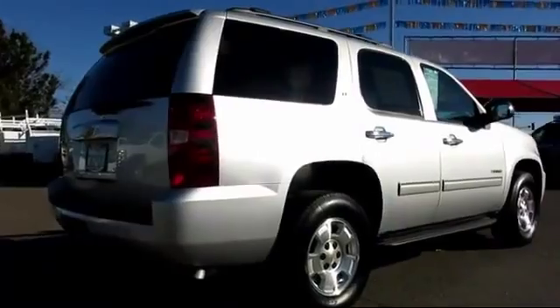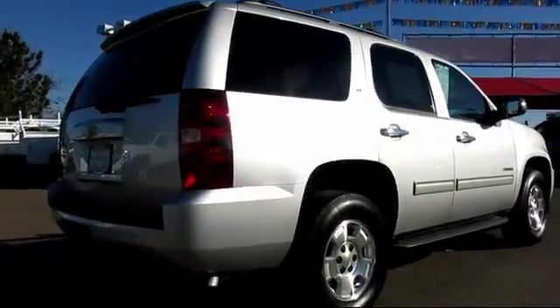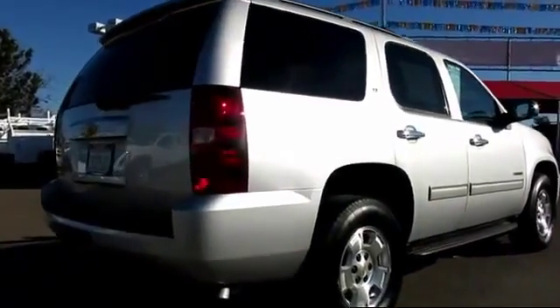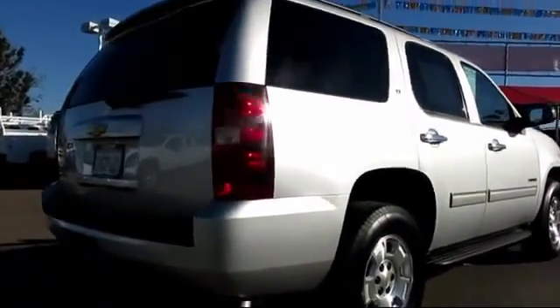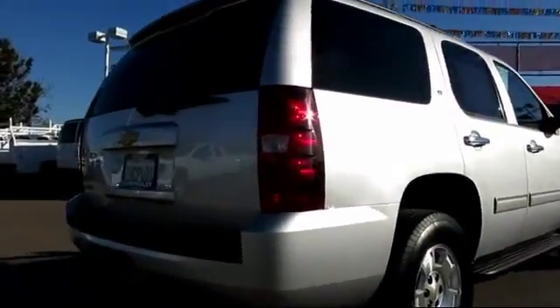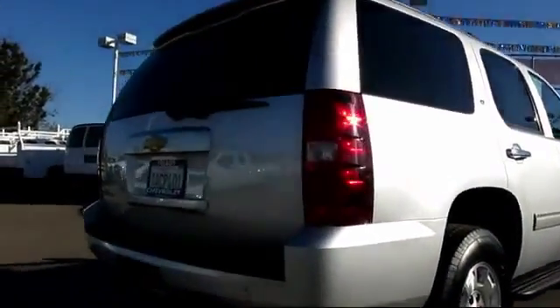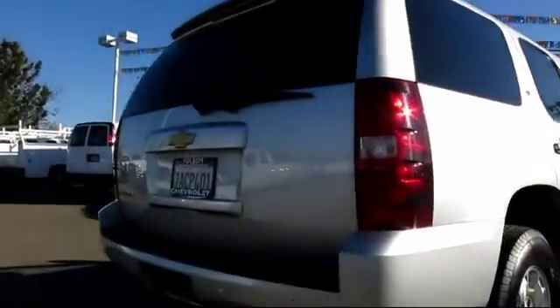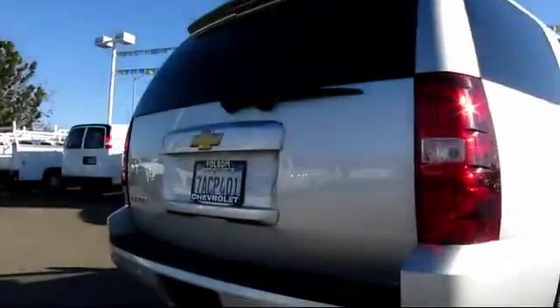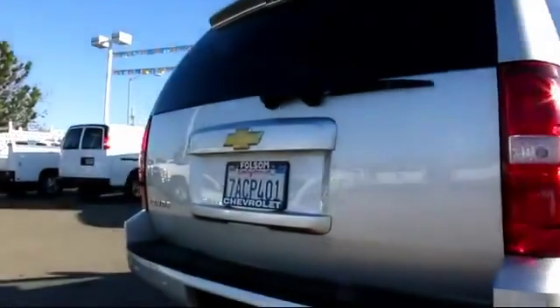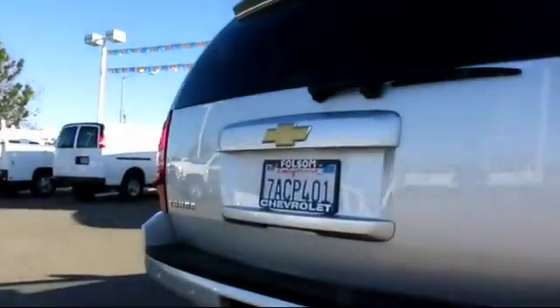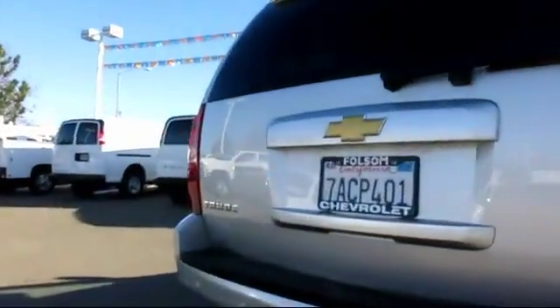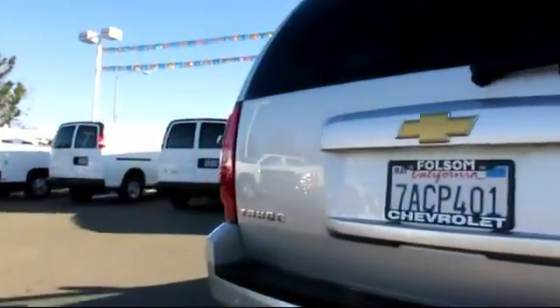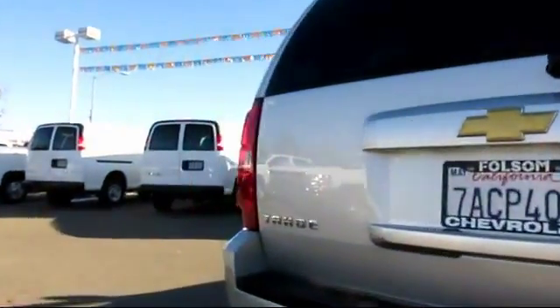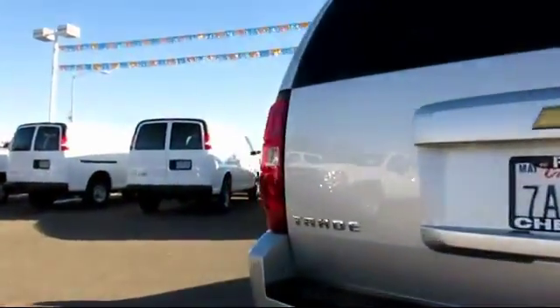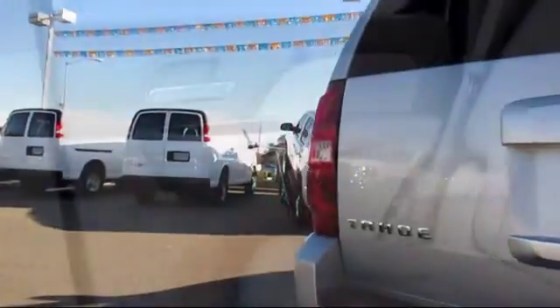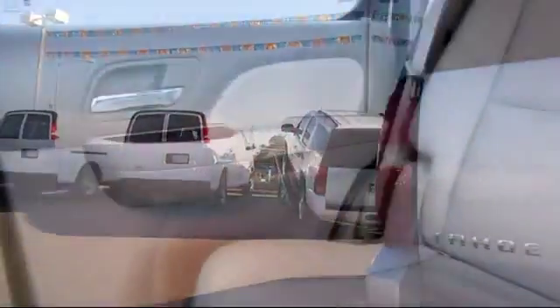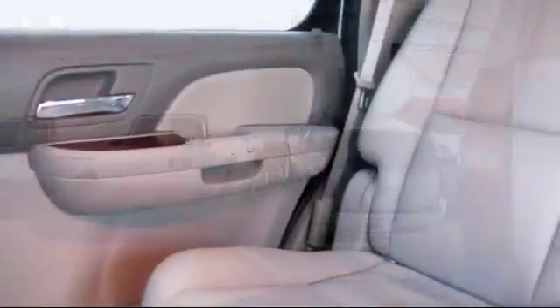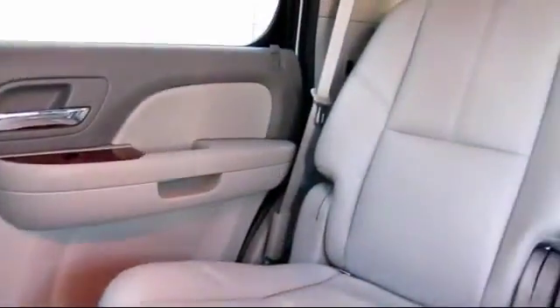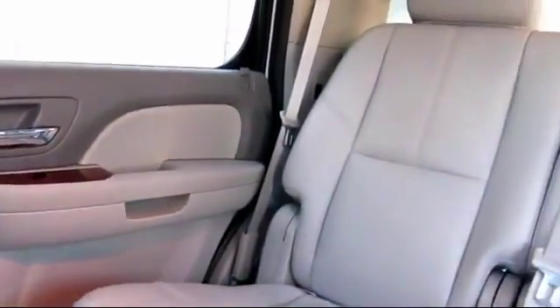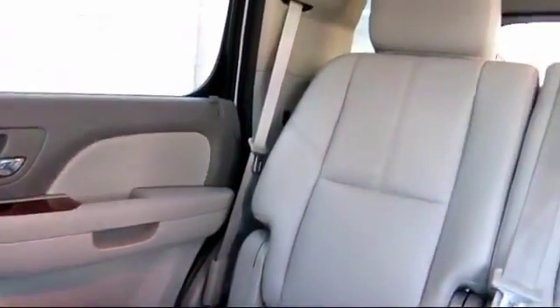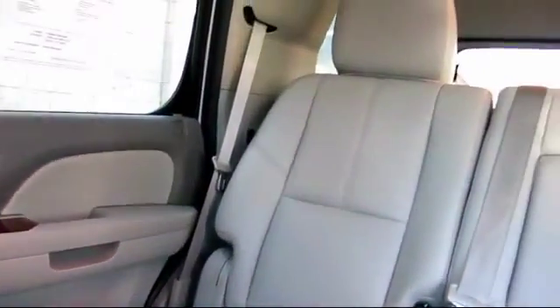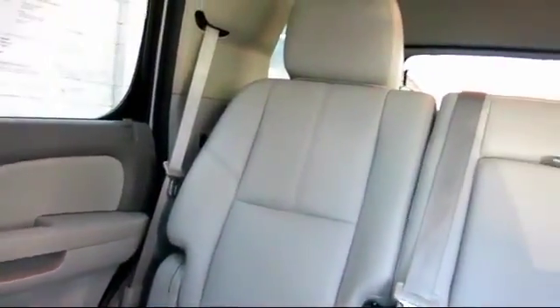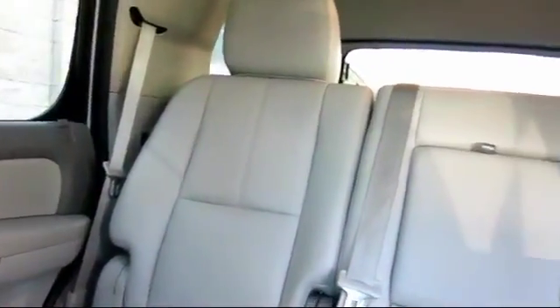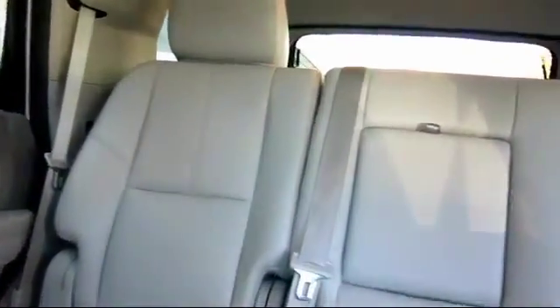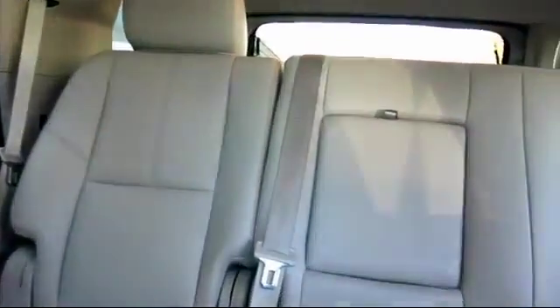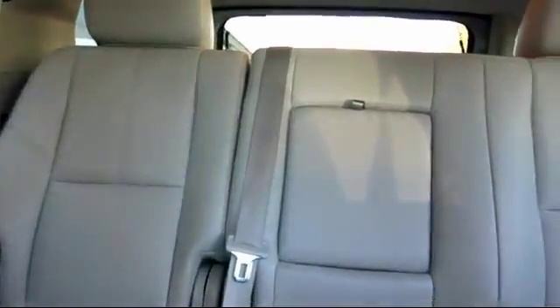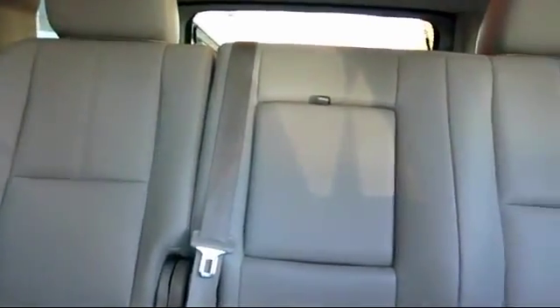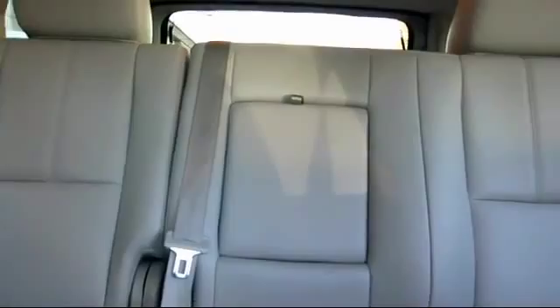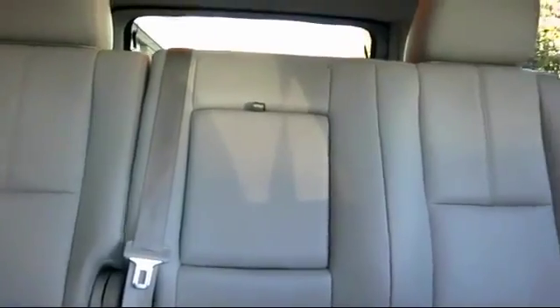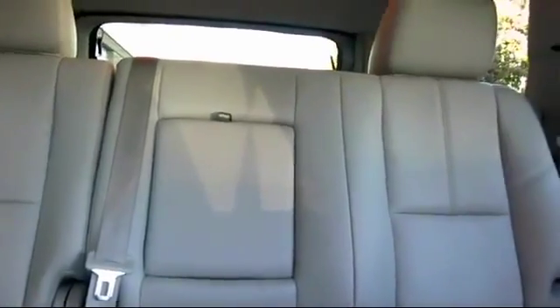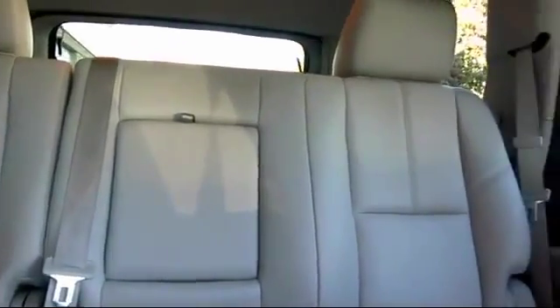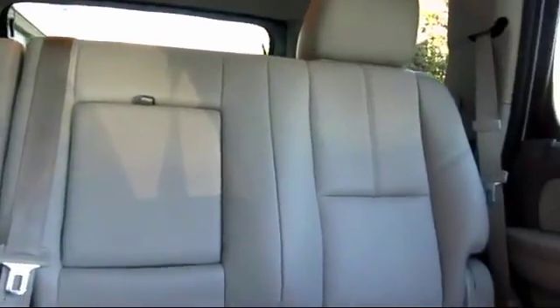Anti-lock braking, power door locks, cruise control, Bluetooth wireless, dual power seats, dual front airbags, and has less than 20,000 miles on the odometer.